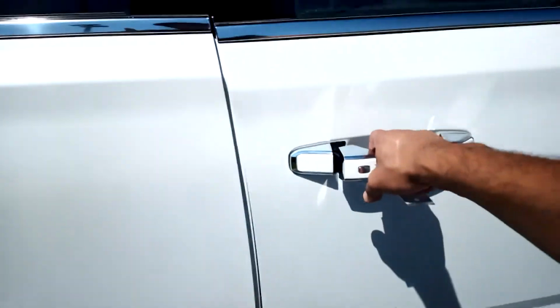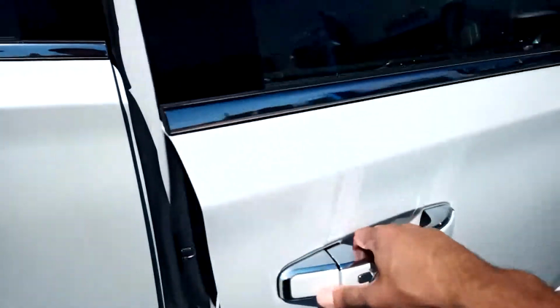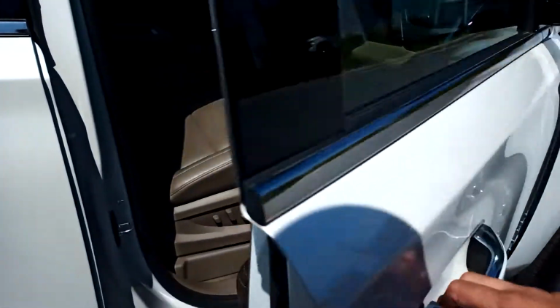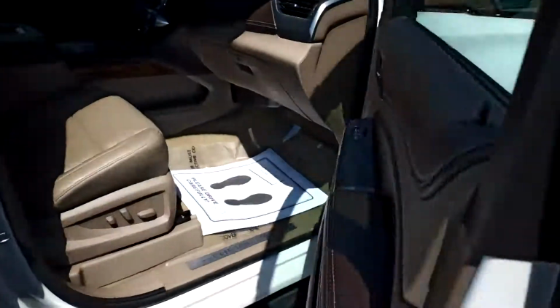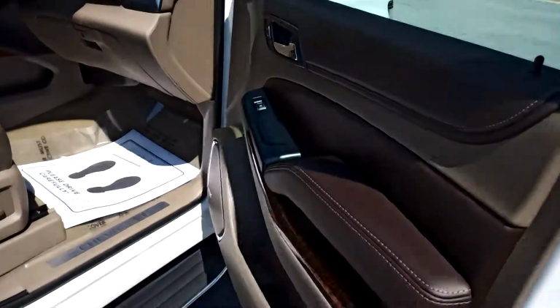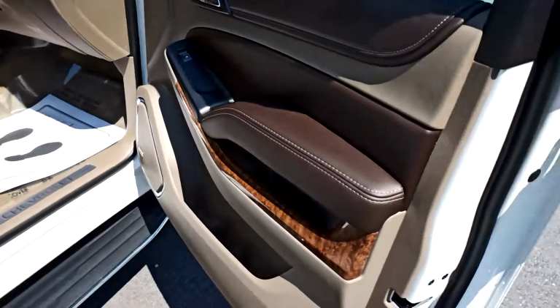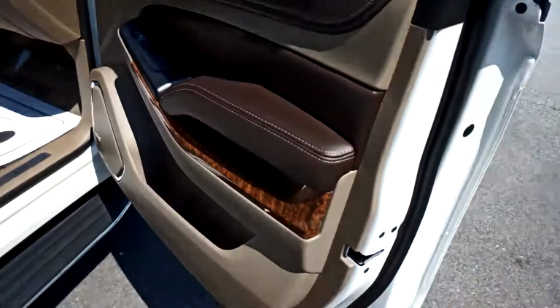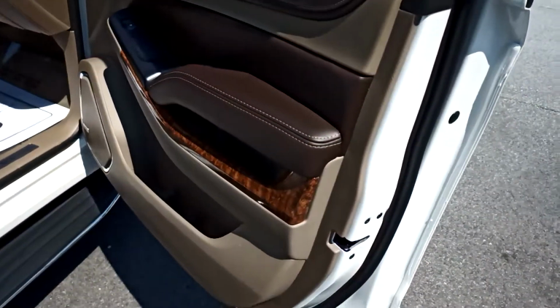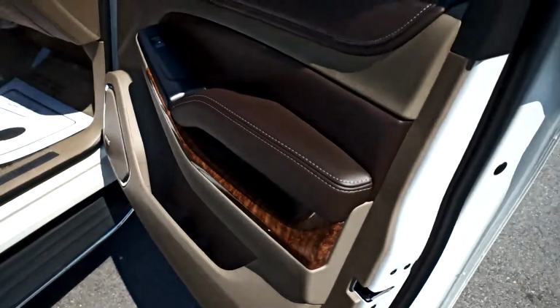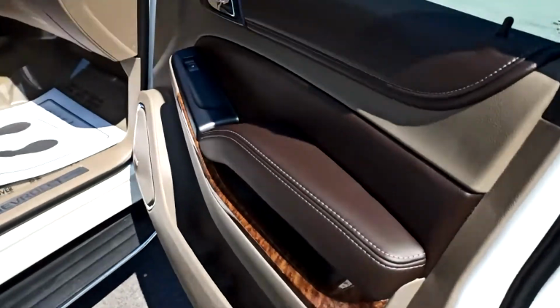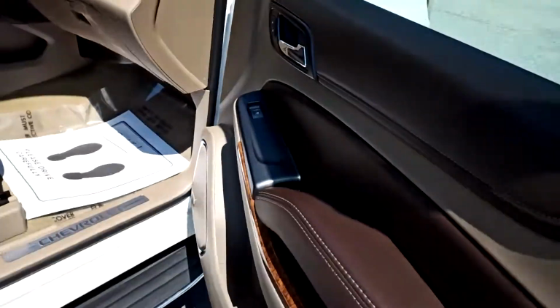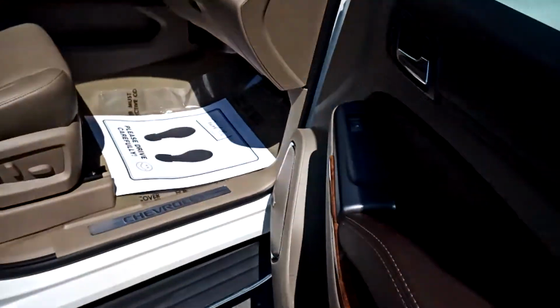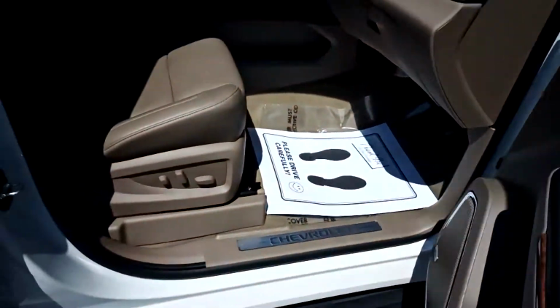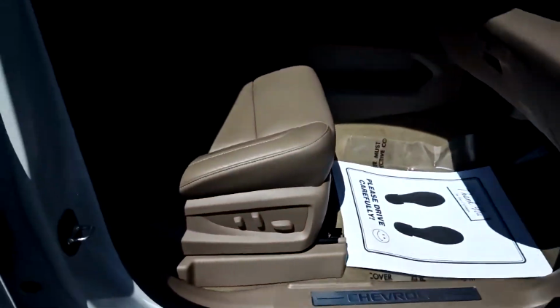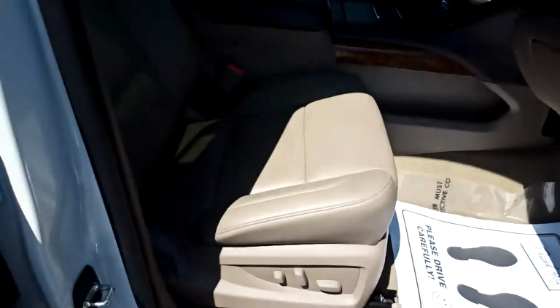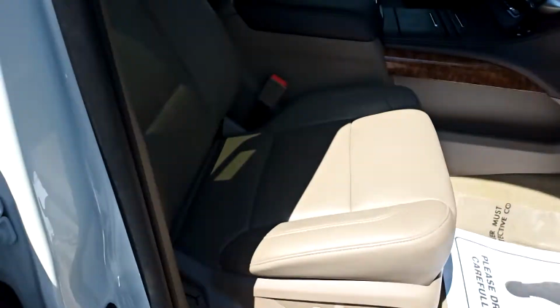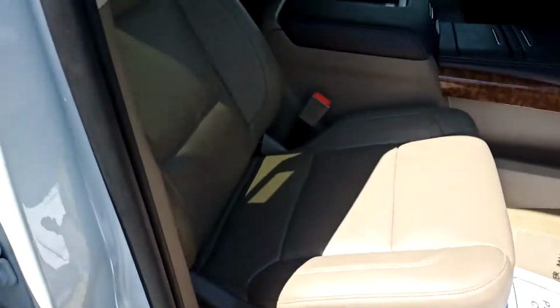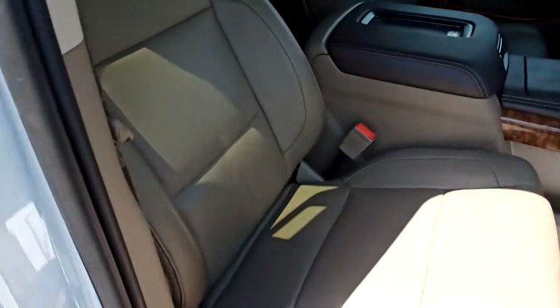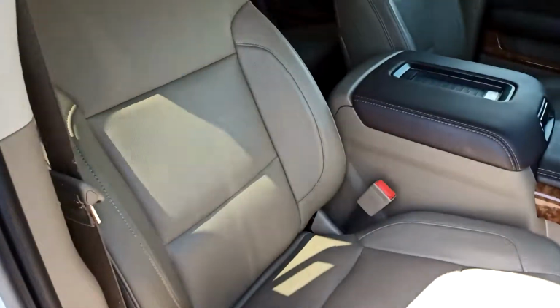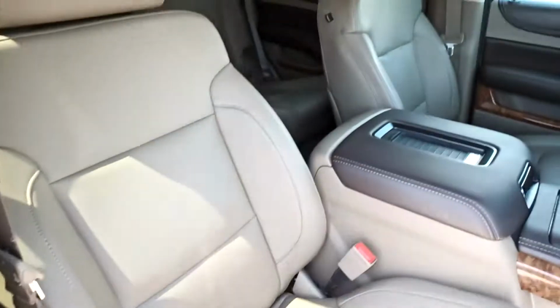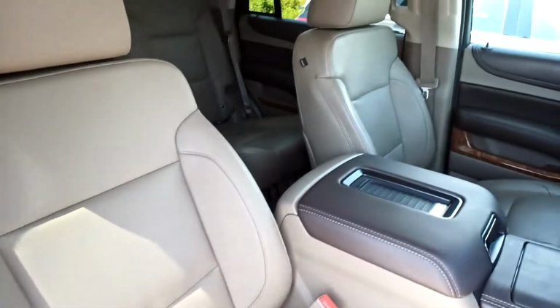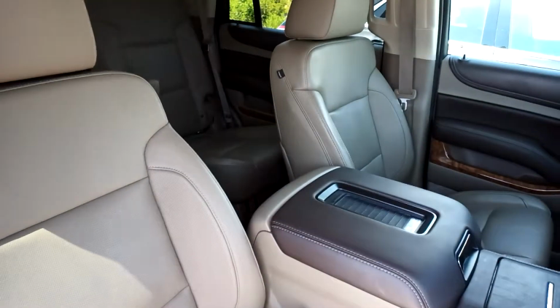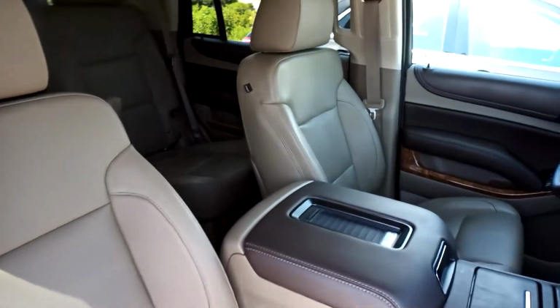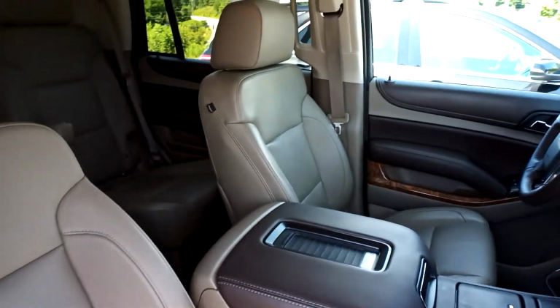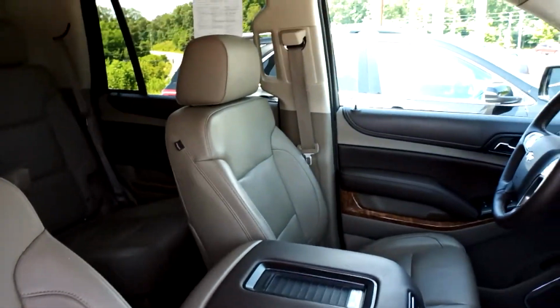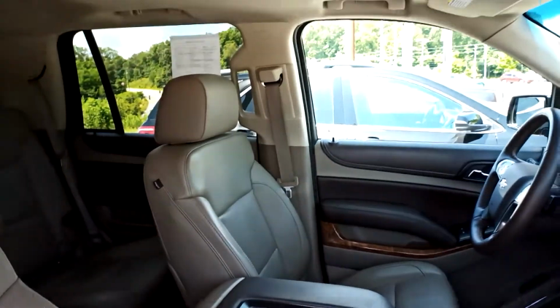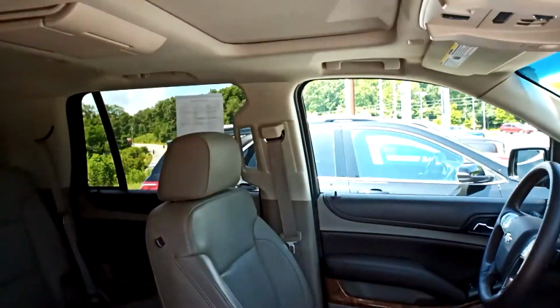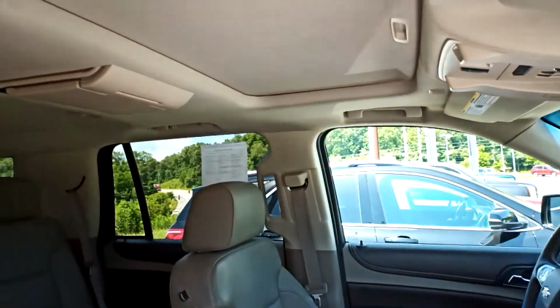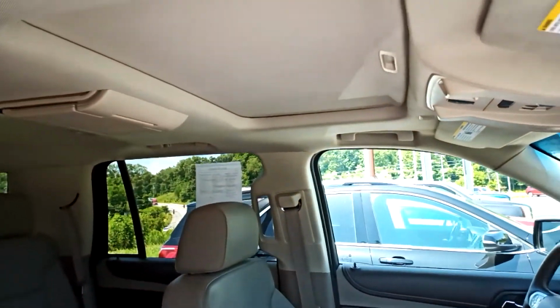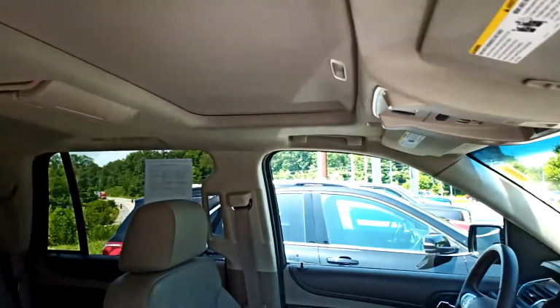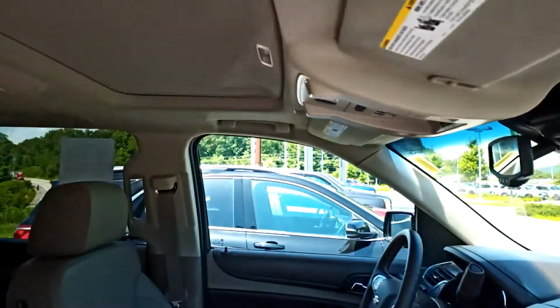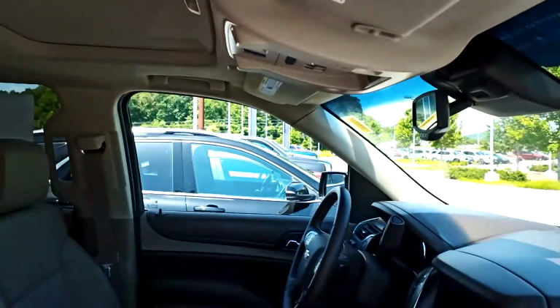Keyless entry, remote start, air-conditioned seats, heated seats, heated steering wheel, wireless charging pad, tri-climate control, sunroof, garage opener.